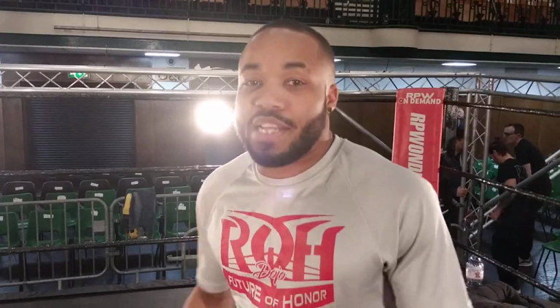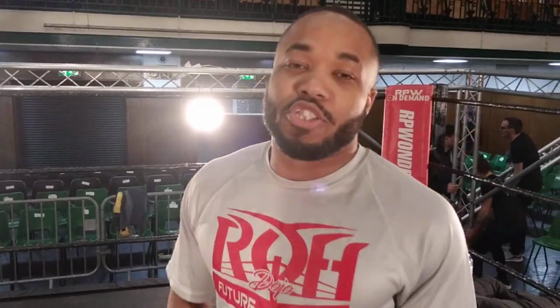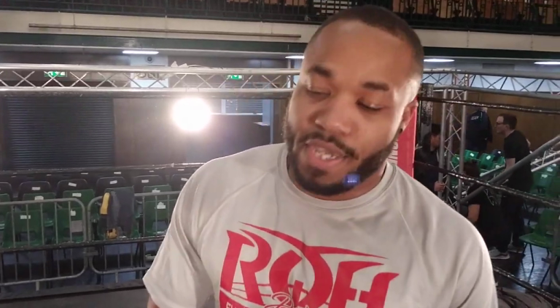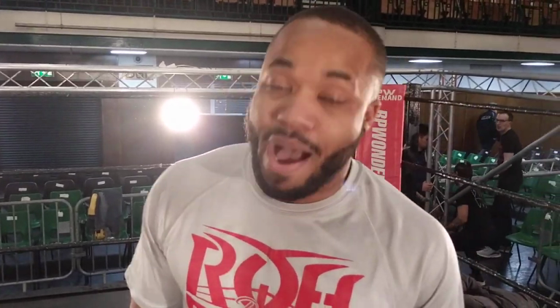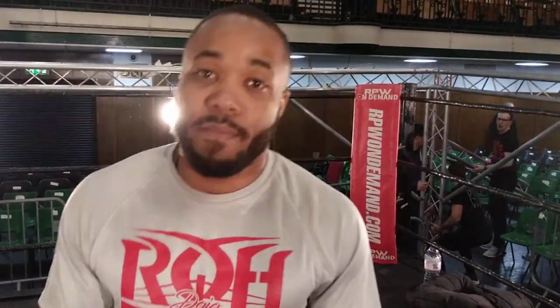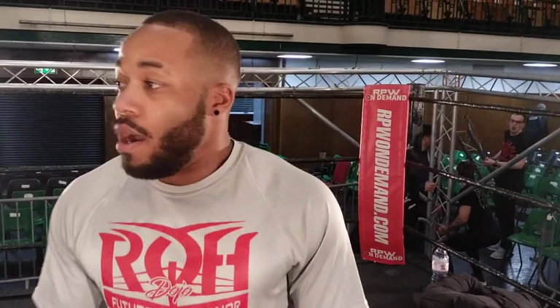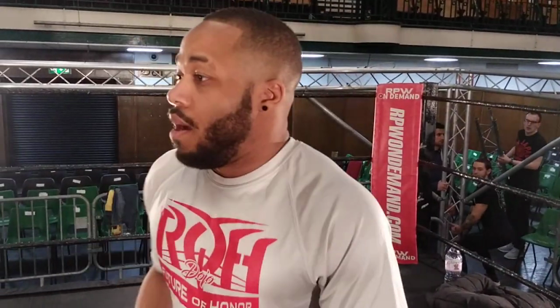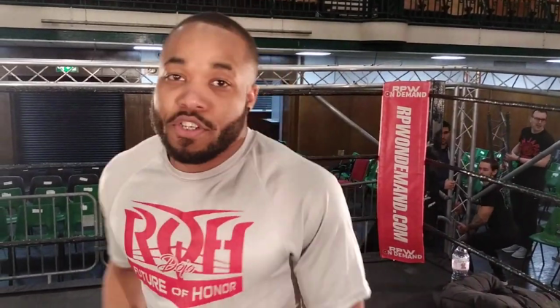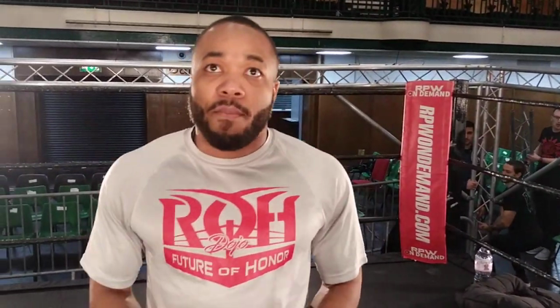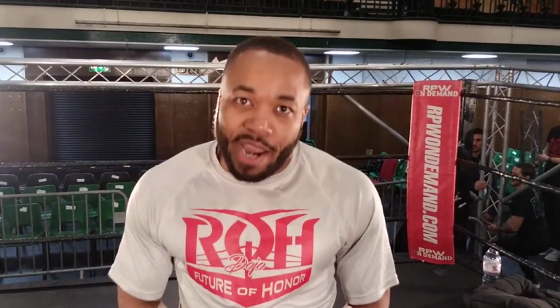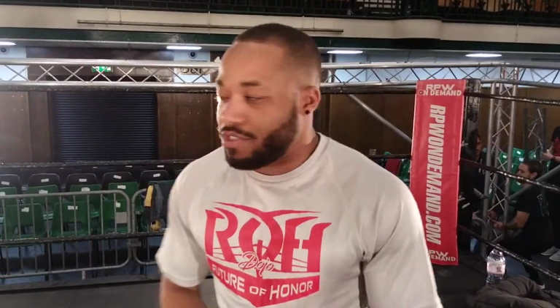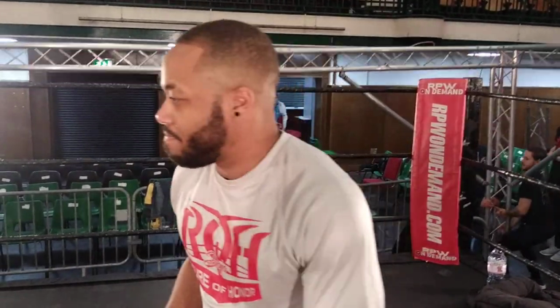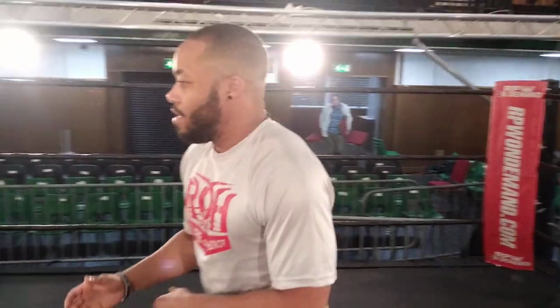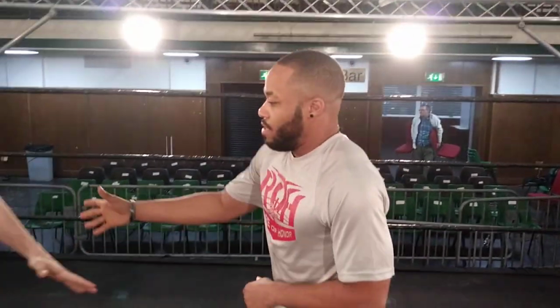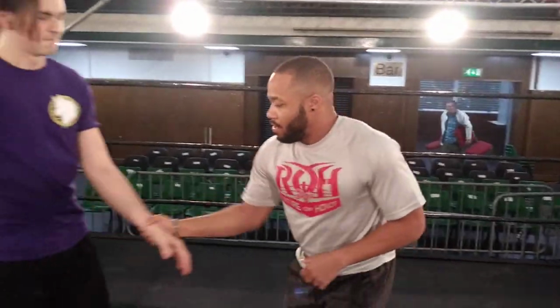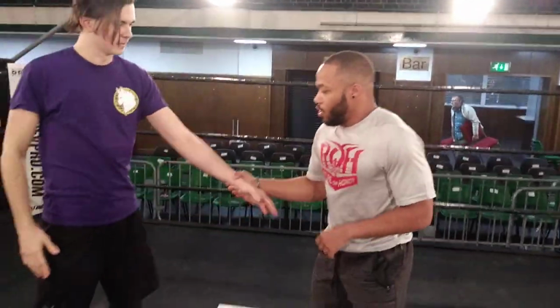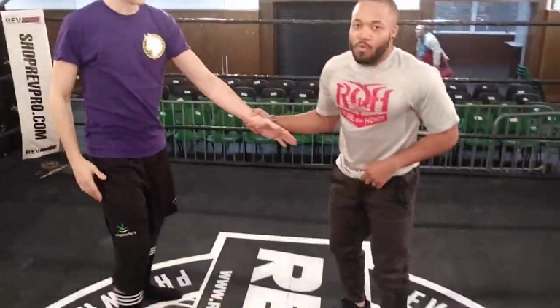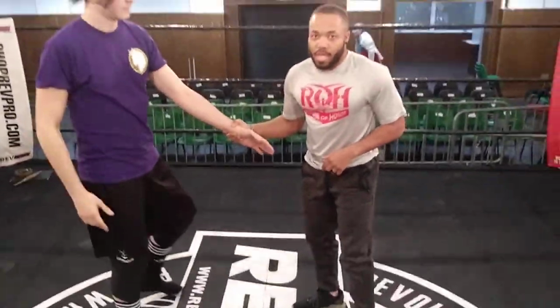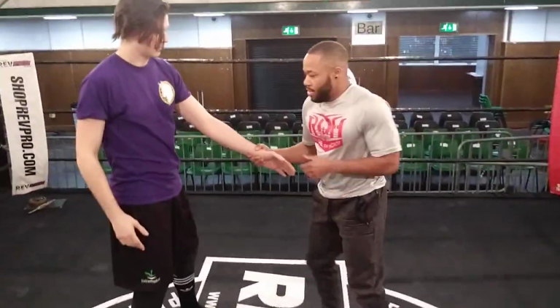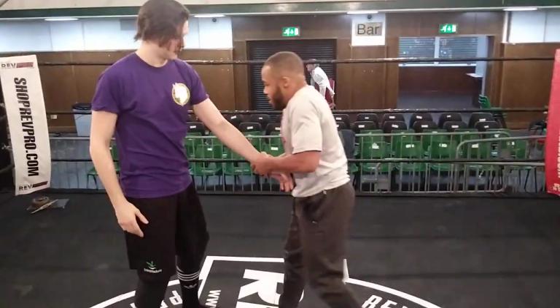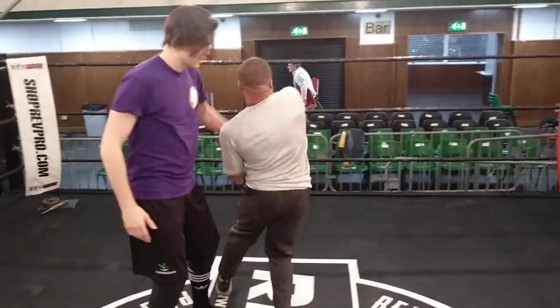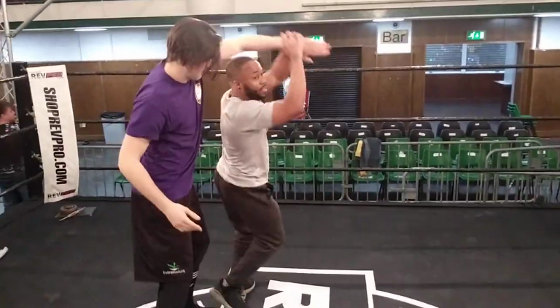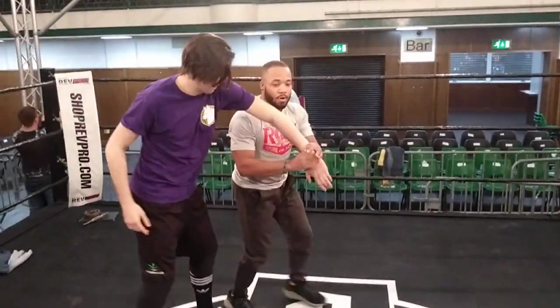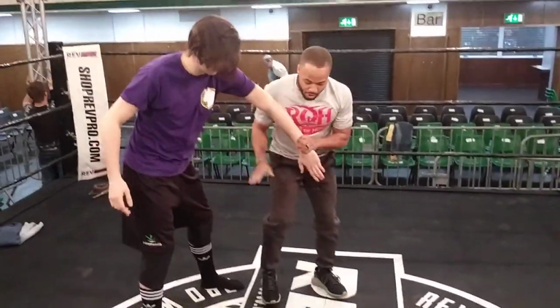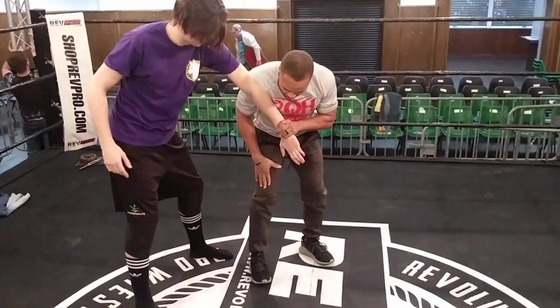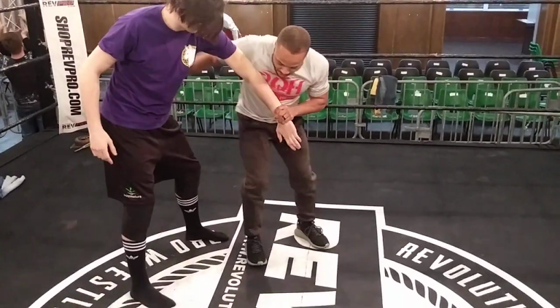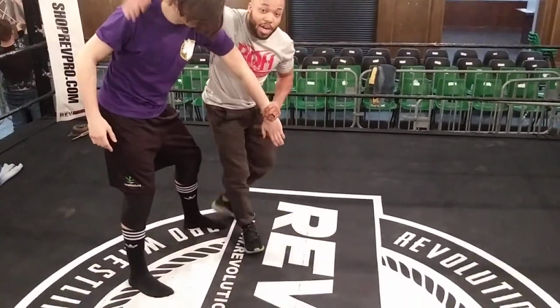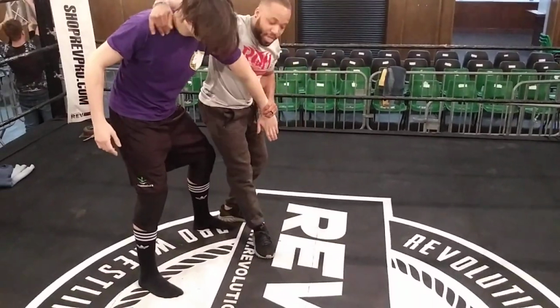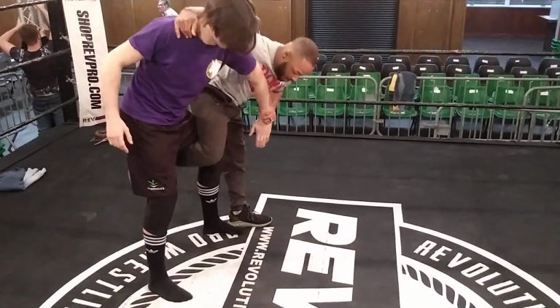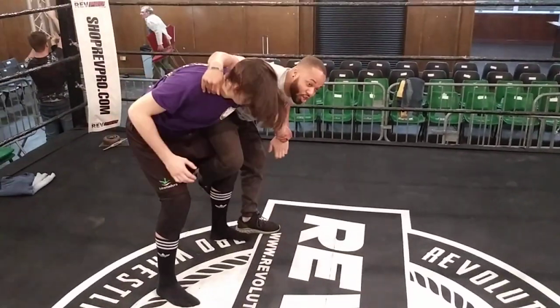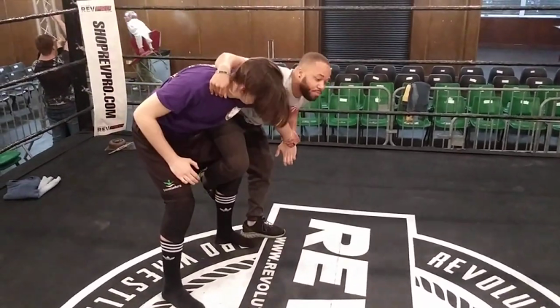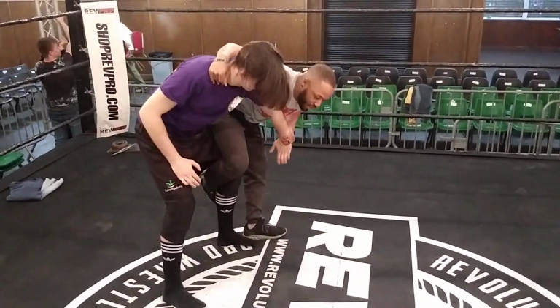Today we're going to show you the mousetrap. I learned this from Mike Quackenbush. So you're going to start with the wrist lock. You're going to come in with your right foot like the Russian leg sweep would. This is going to bring us both to our knees.